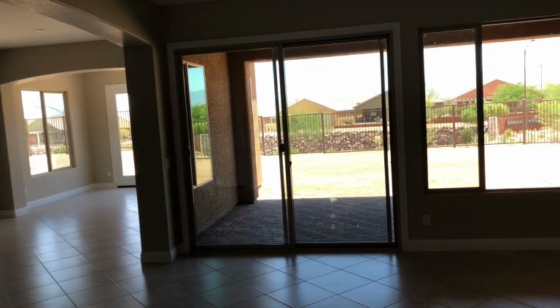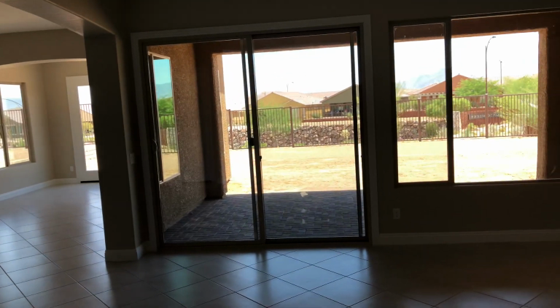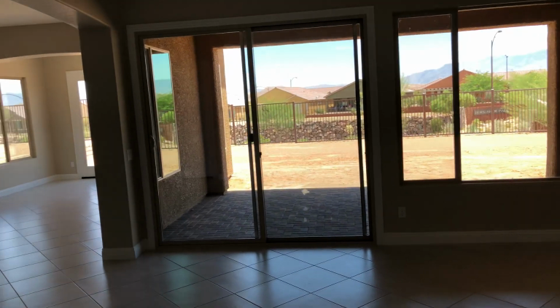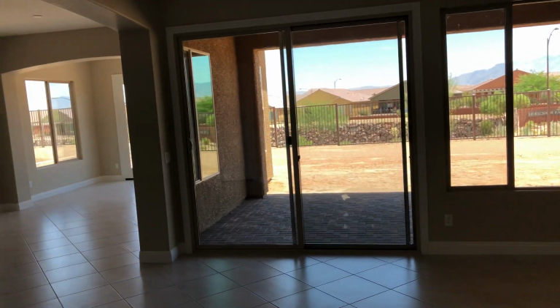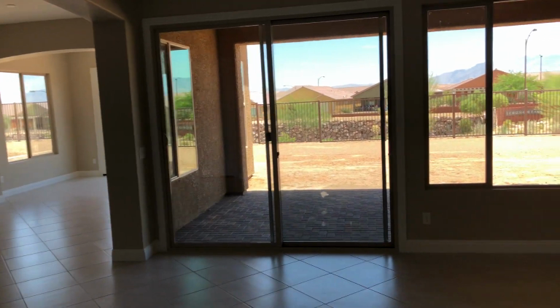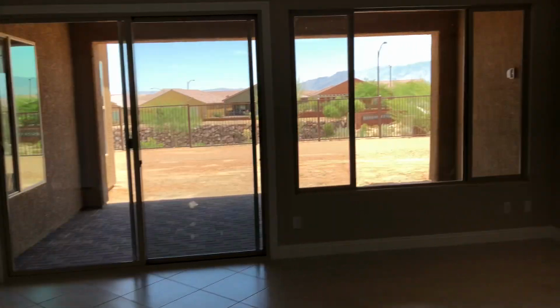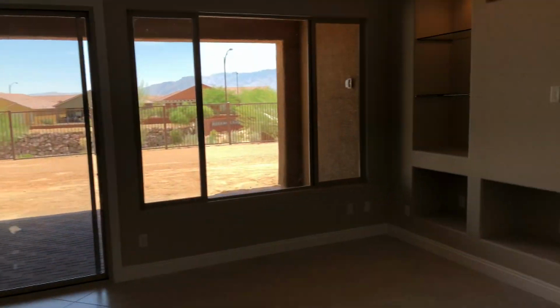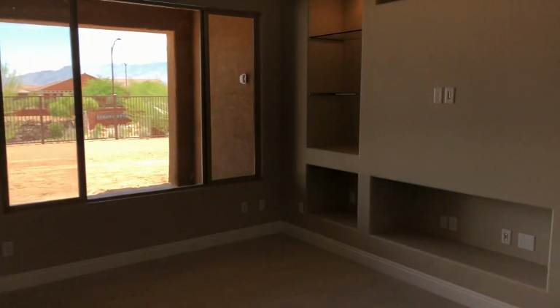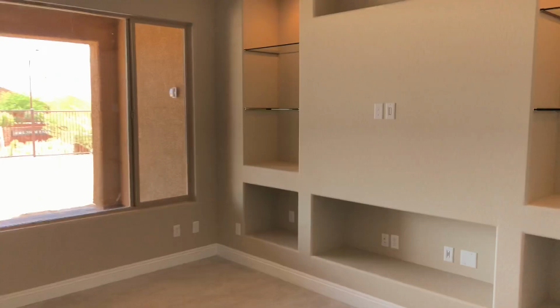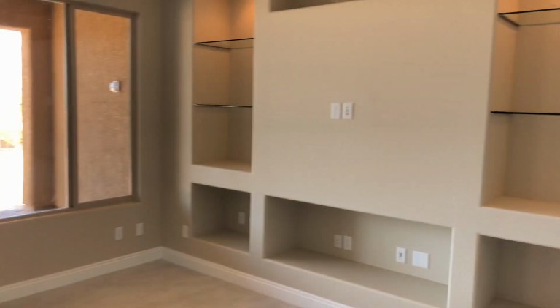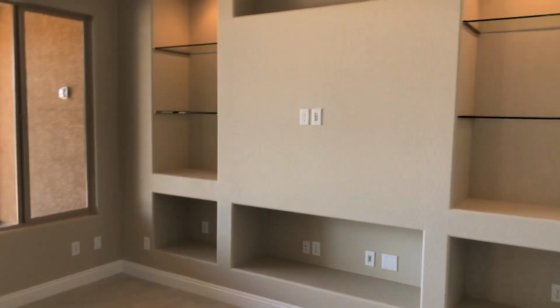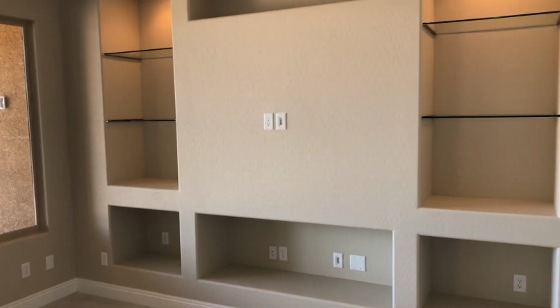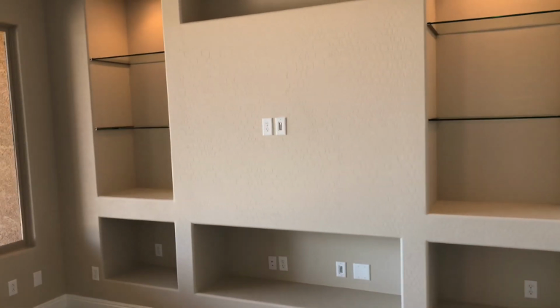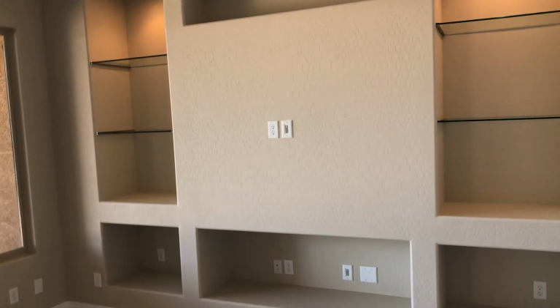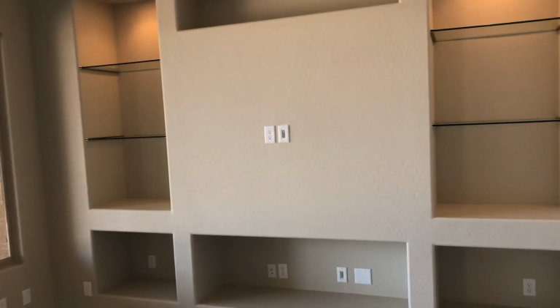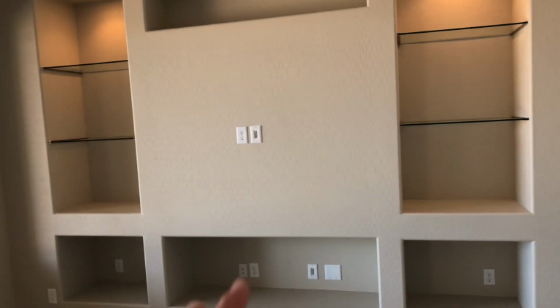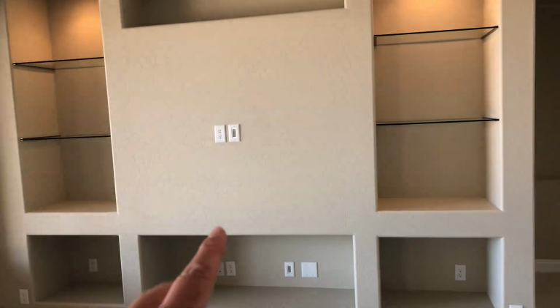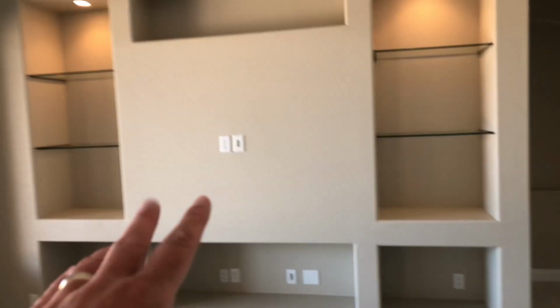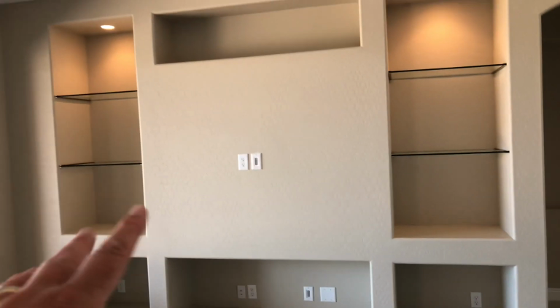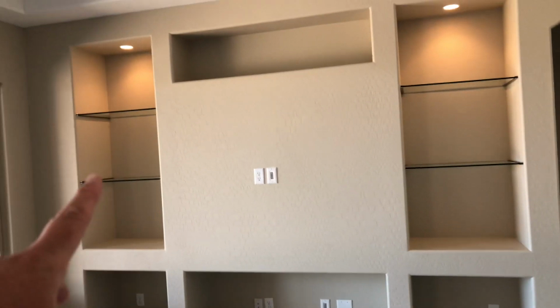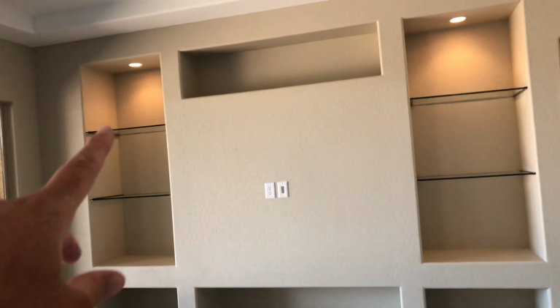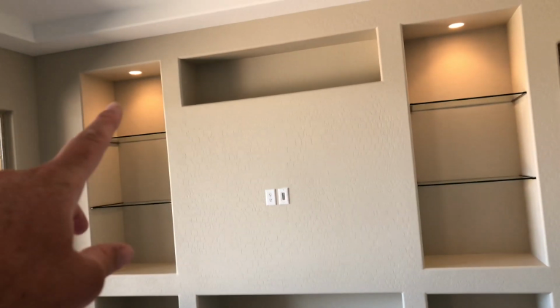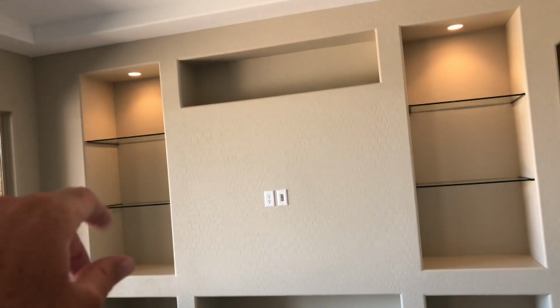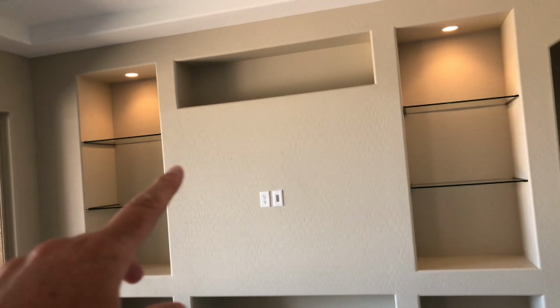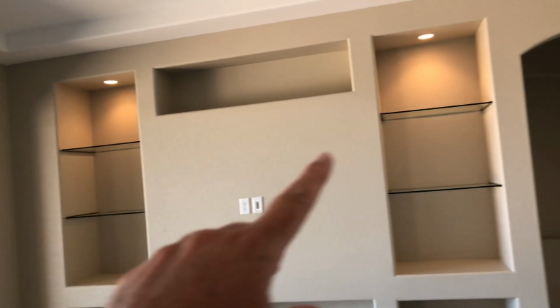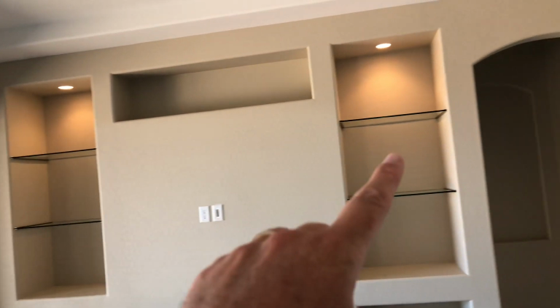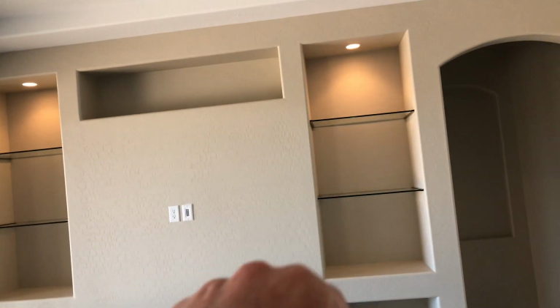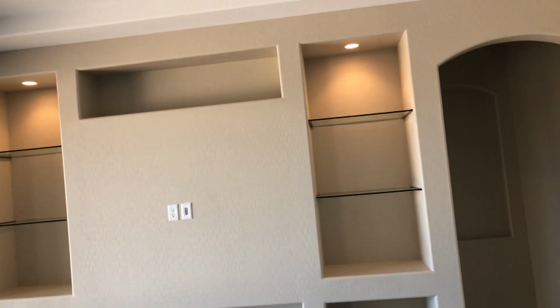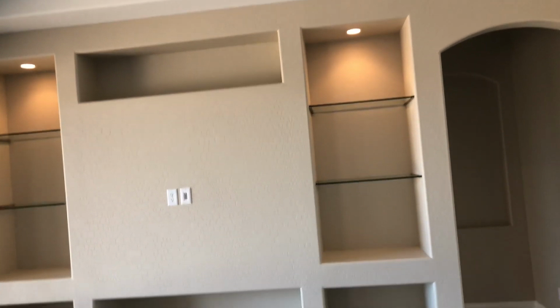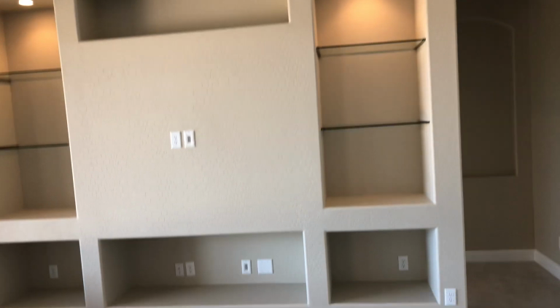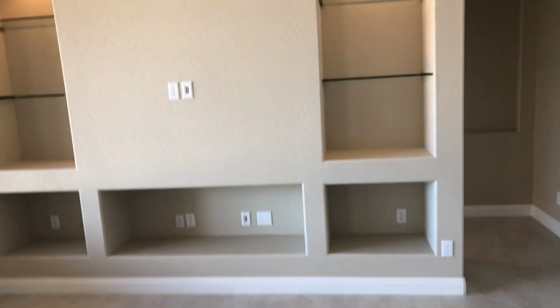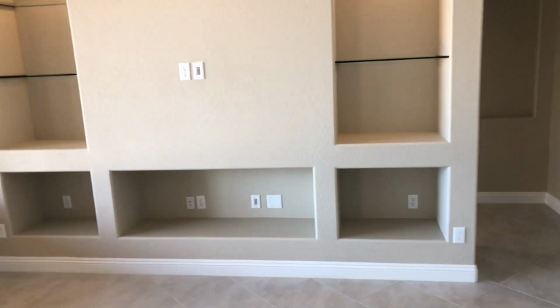Nice big great room here. This is an audio-visual built-in — it's set for a wall-mount TV and has lights on dimmers for displaying things.